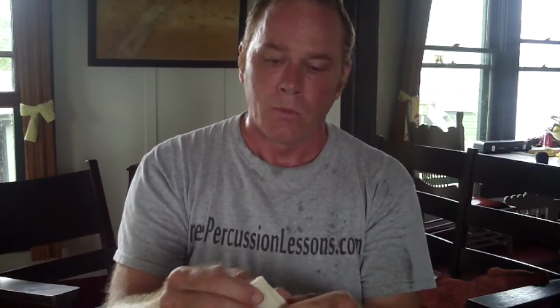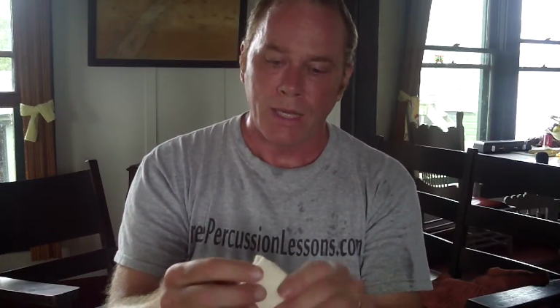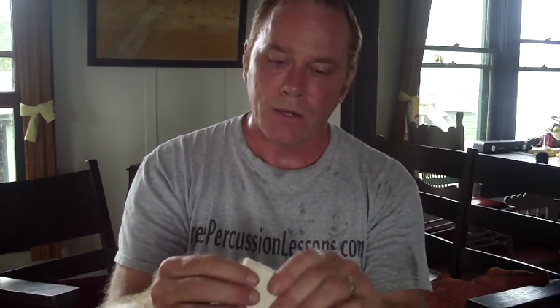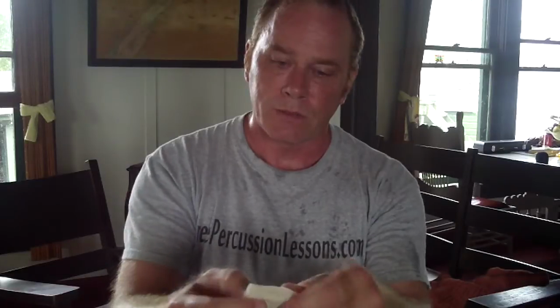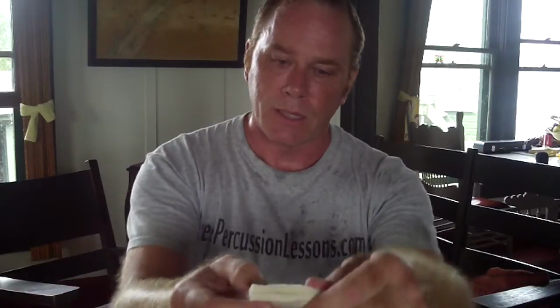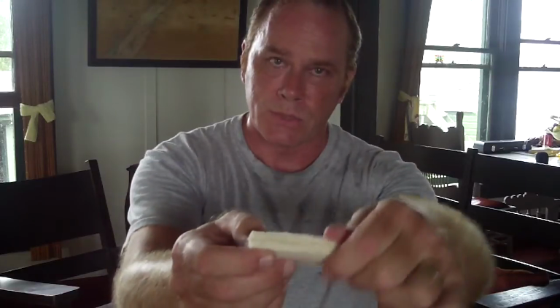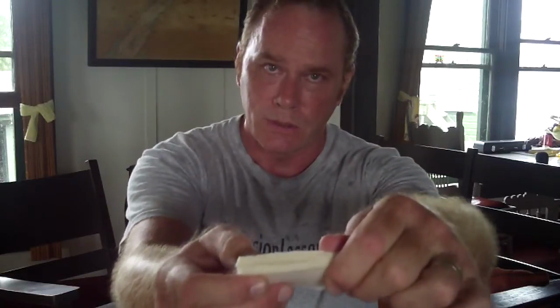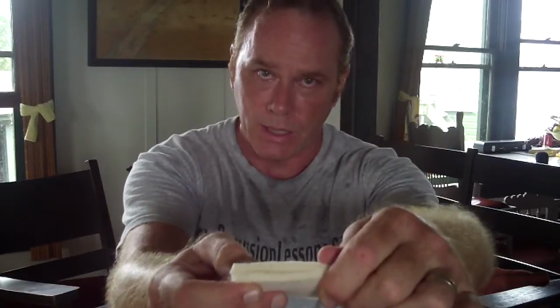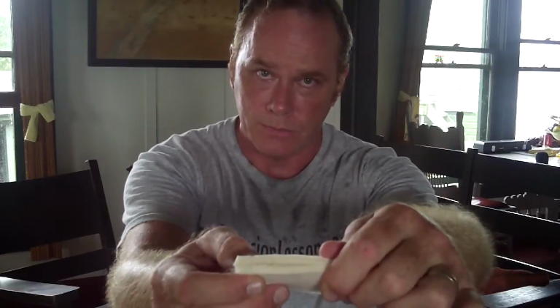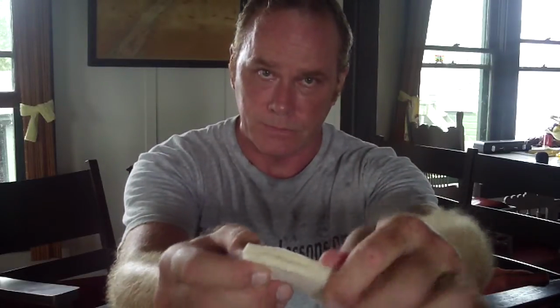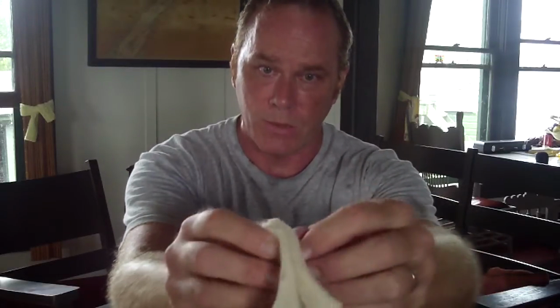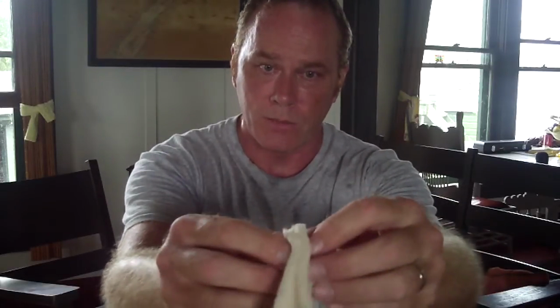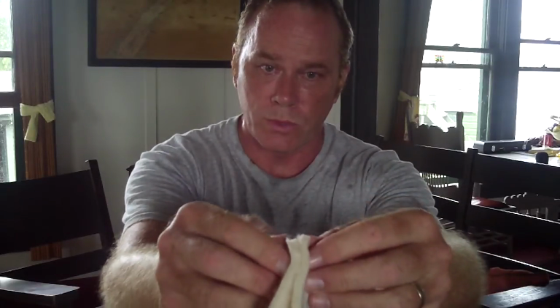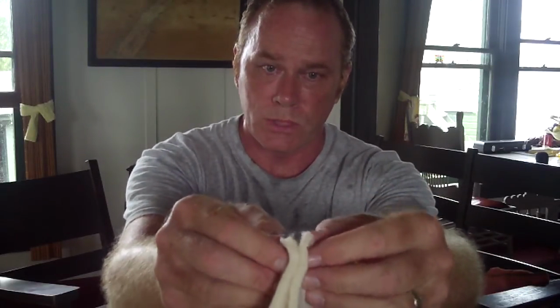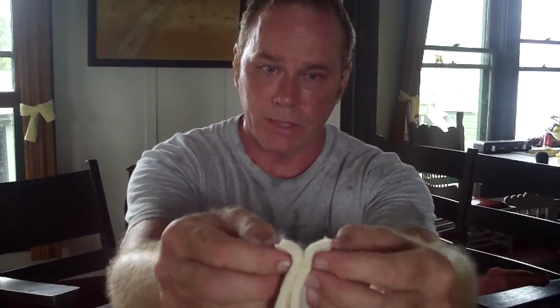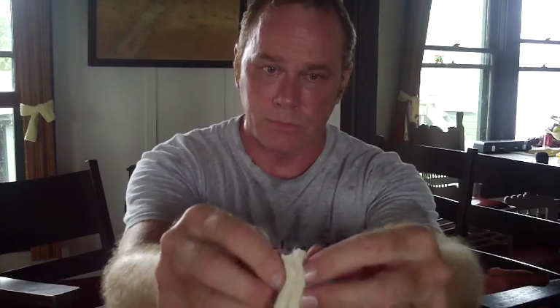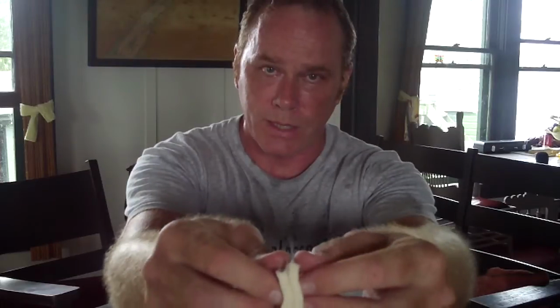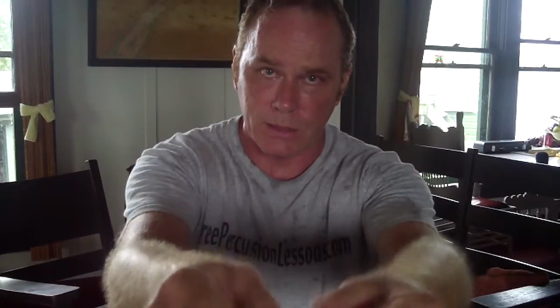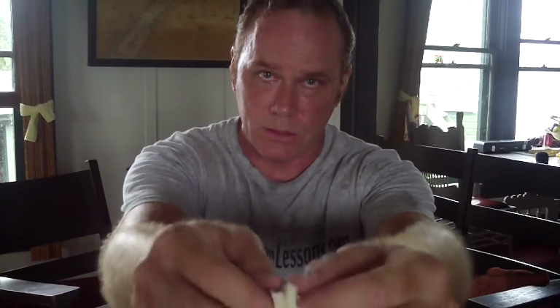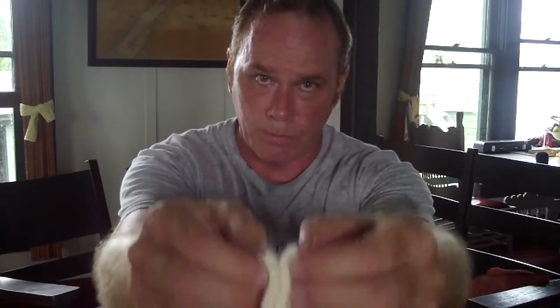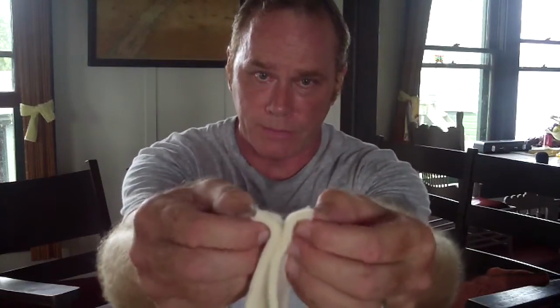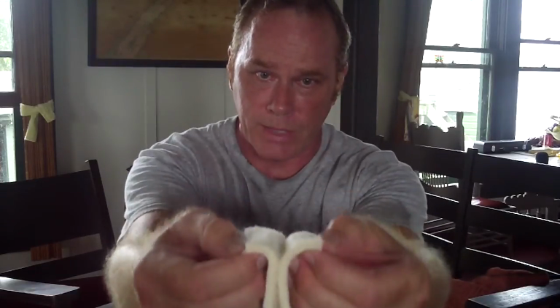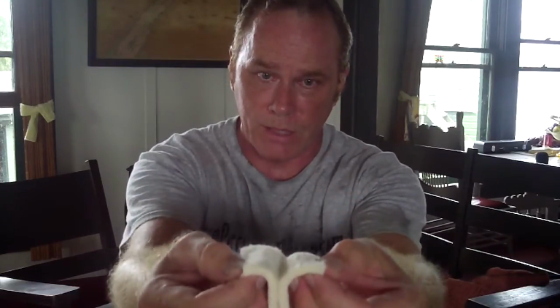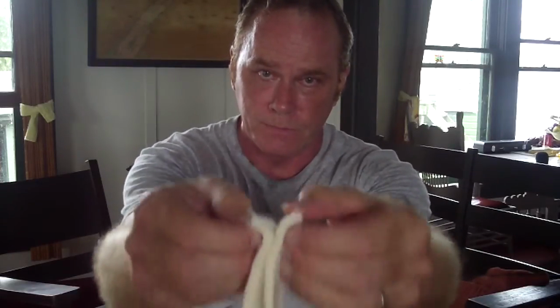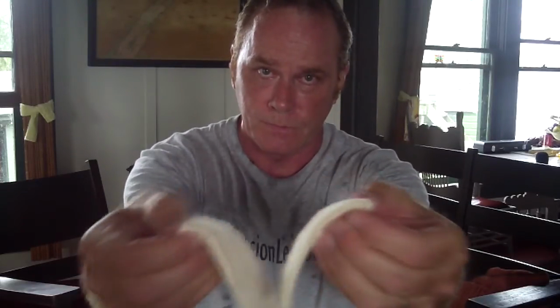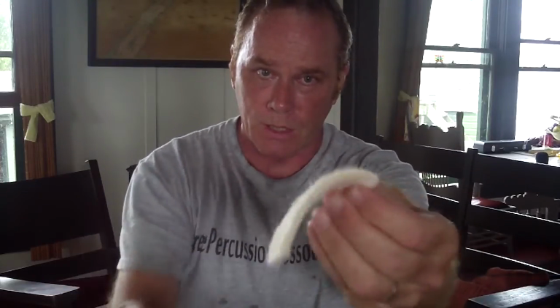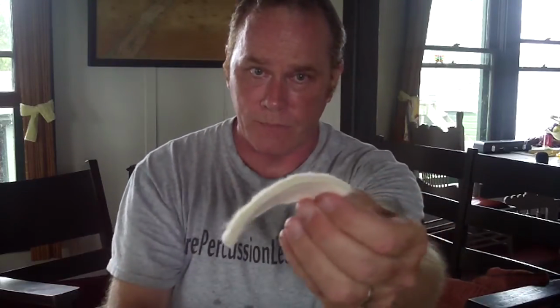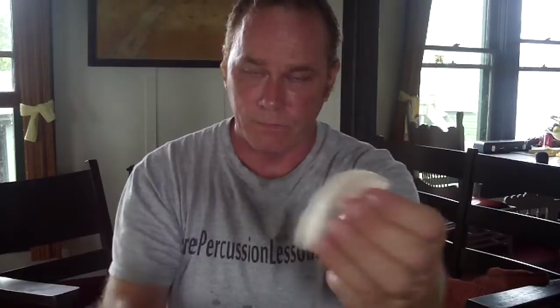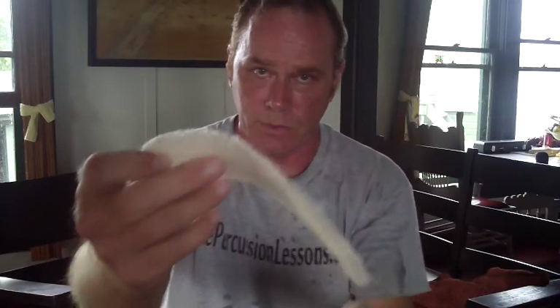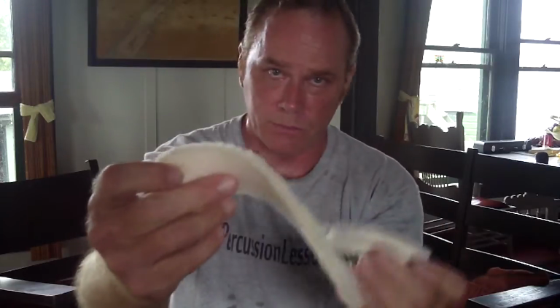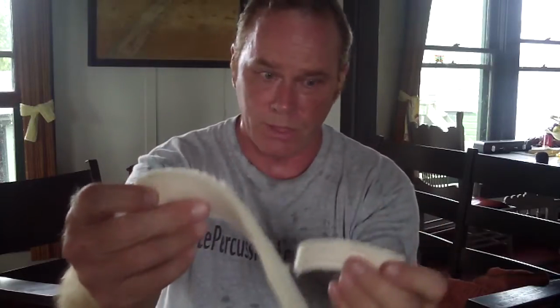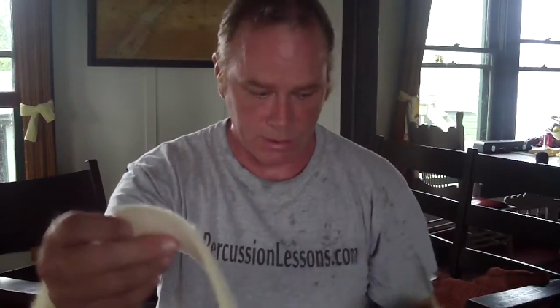When you get American felt, it comes this thick. What you want to do is split it — so I've got a split right in the middle — and I have two thin pieces.